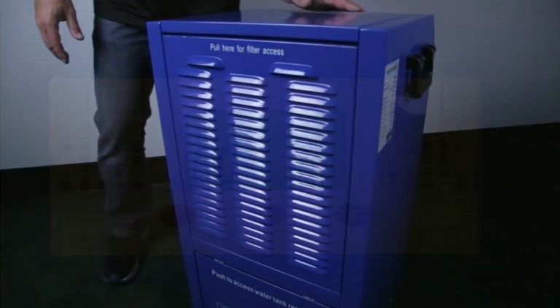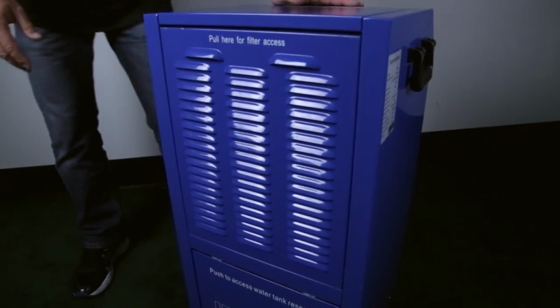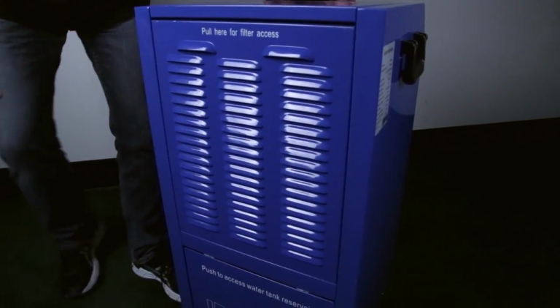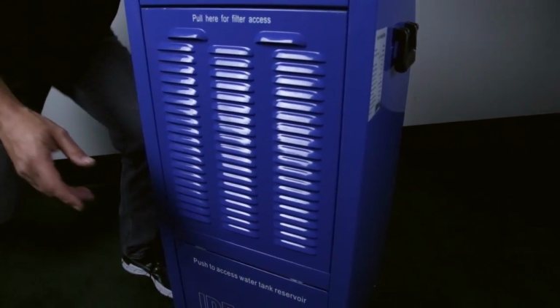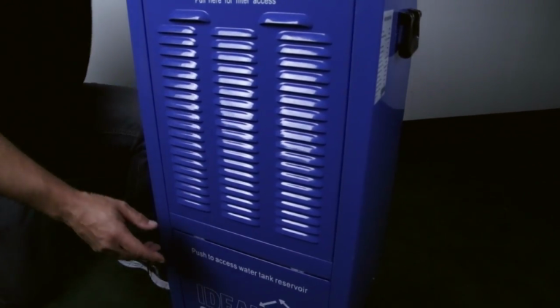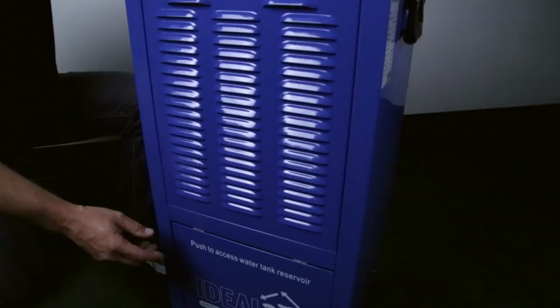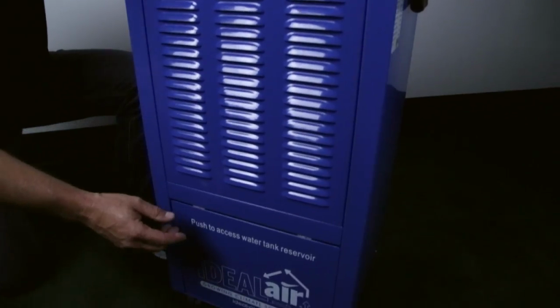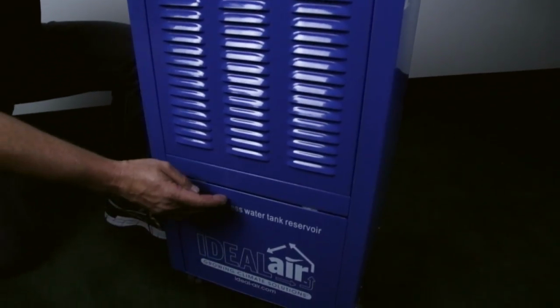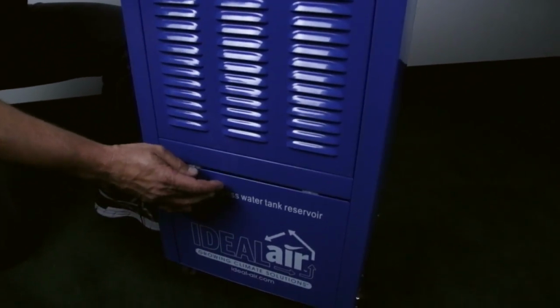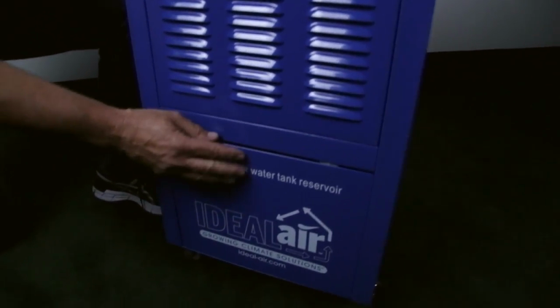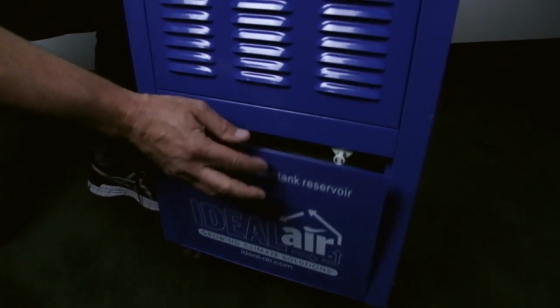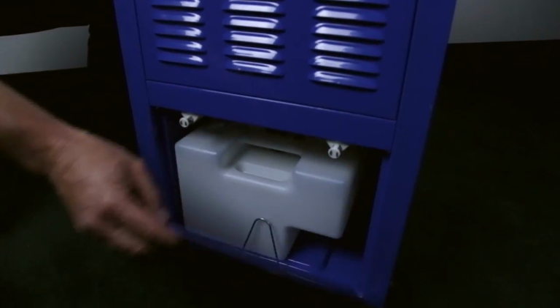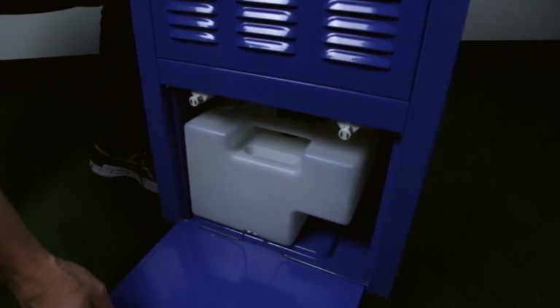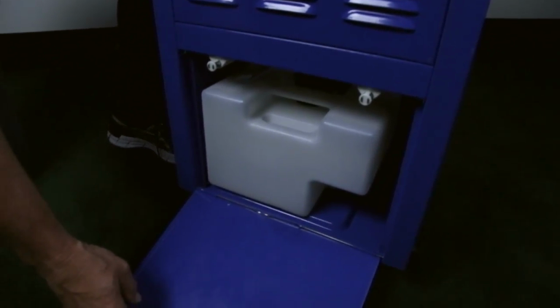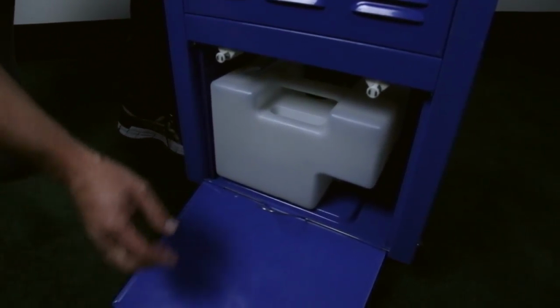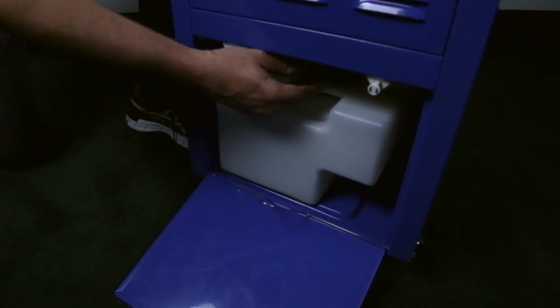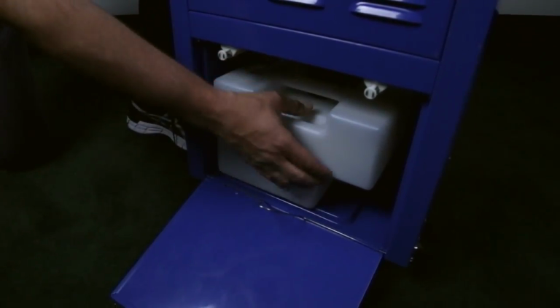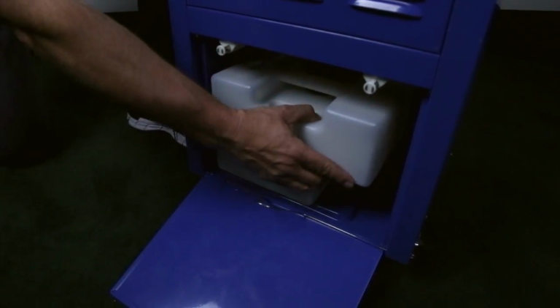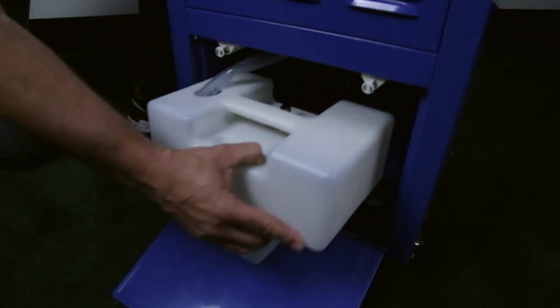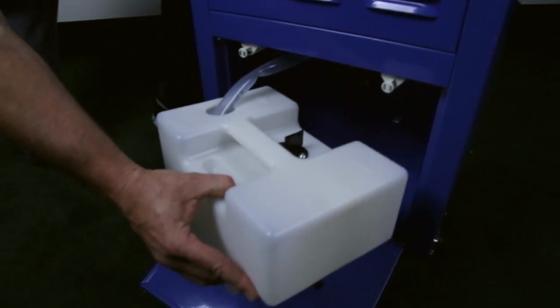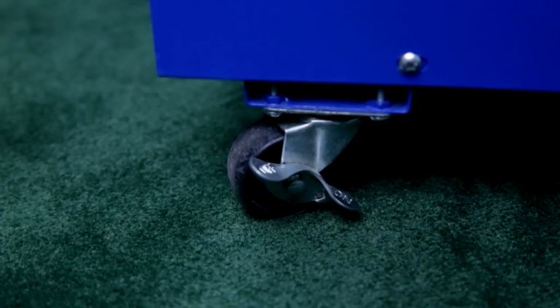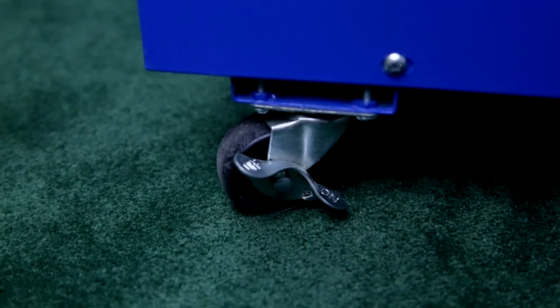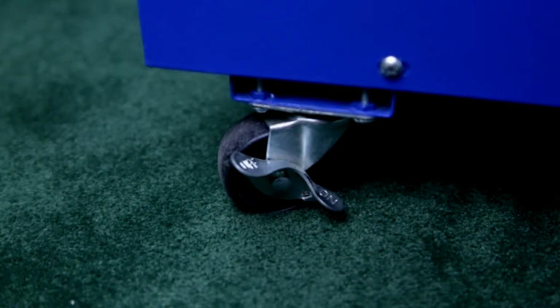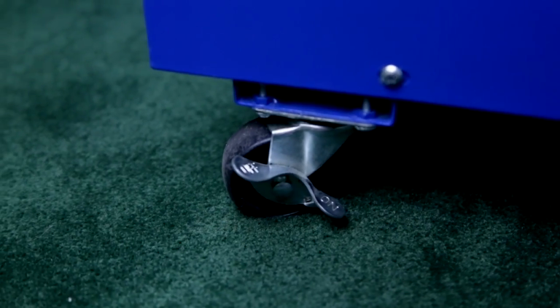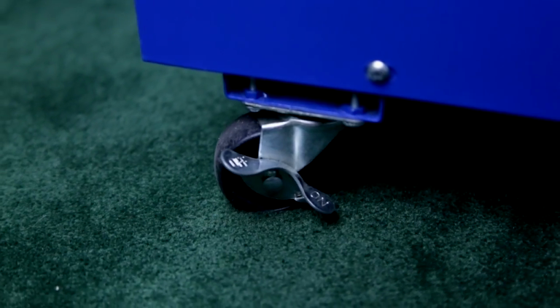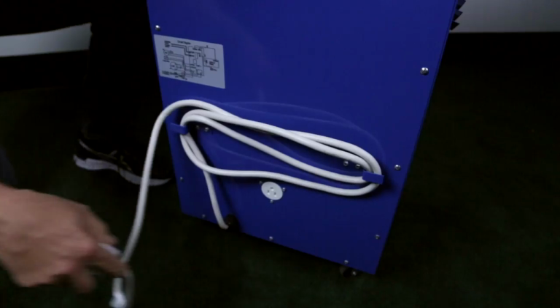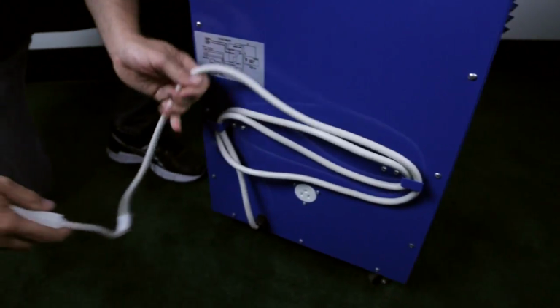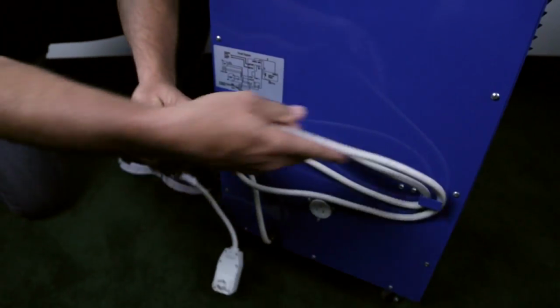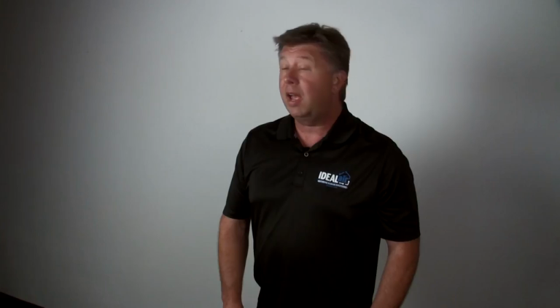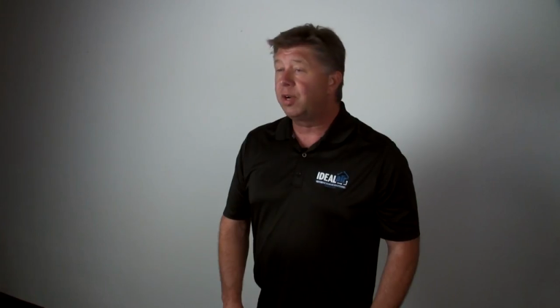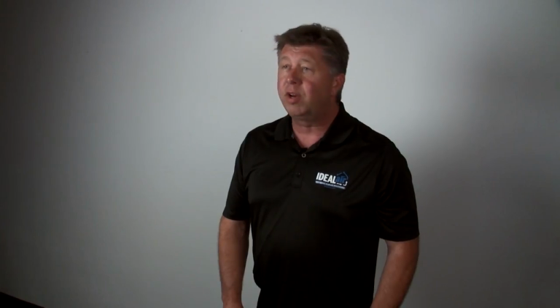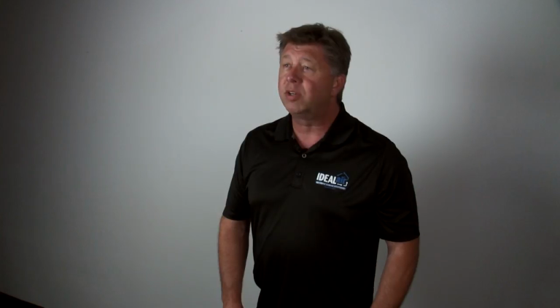Some of the other standard features on this DS-190 include the 10.5 pint capacity water tank with internal drain hose, four industrial locking wheels, a seven-foot power cord, and as always, a one-year warranty.